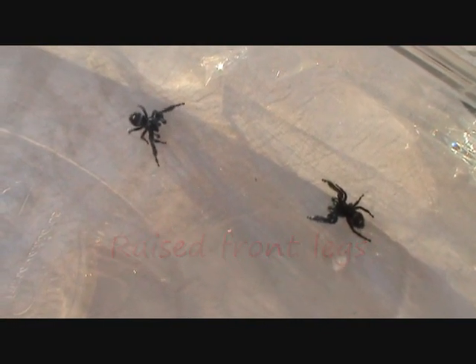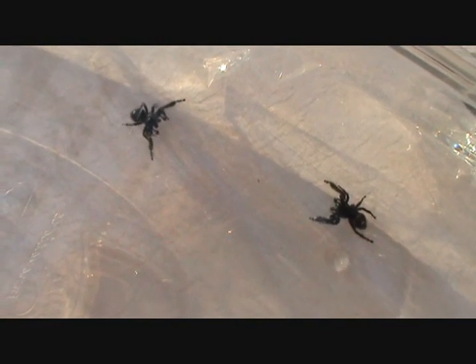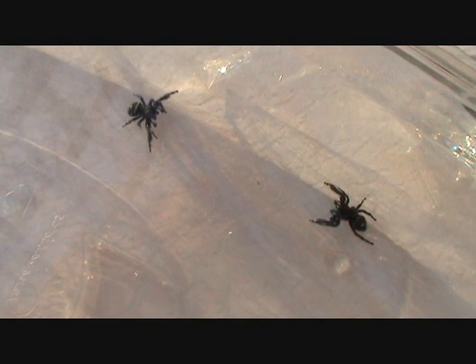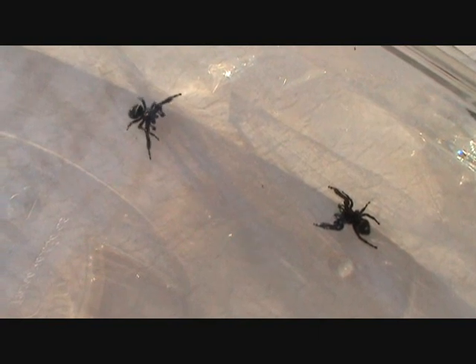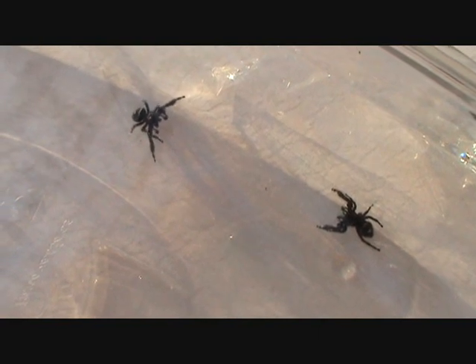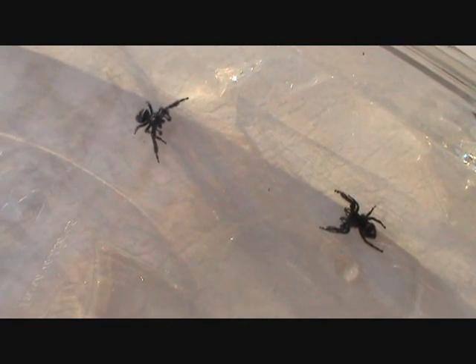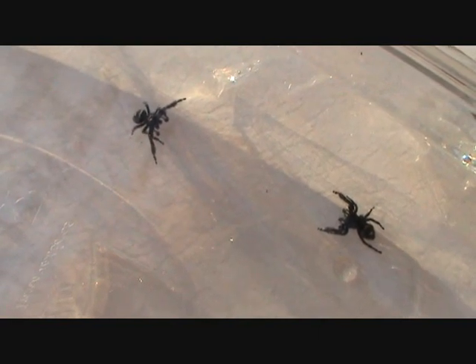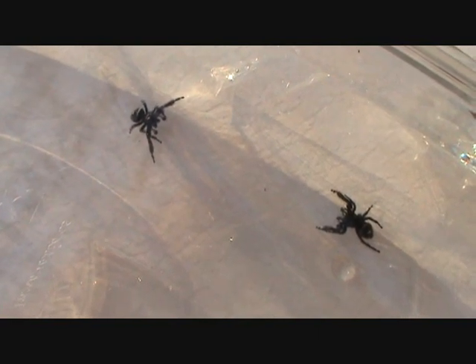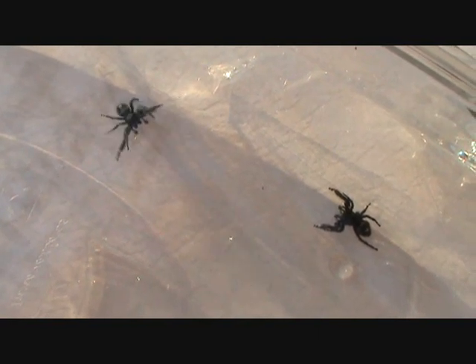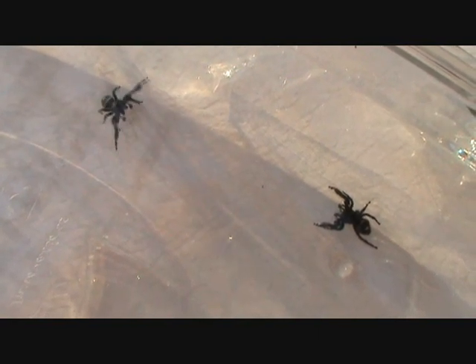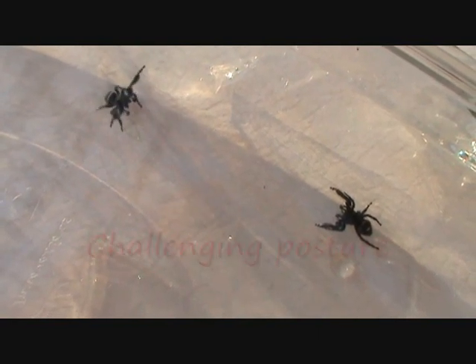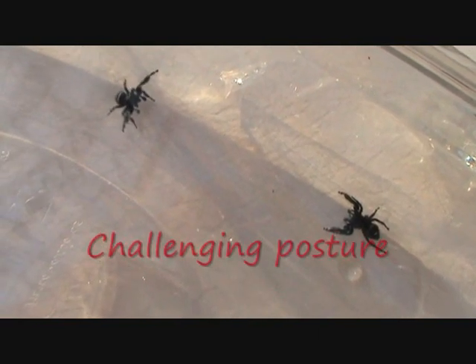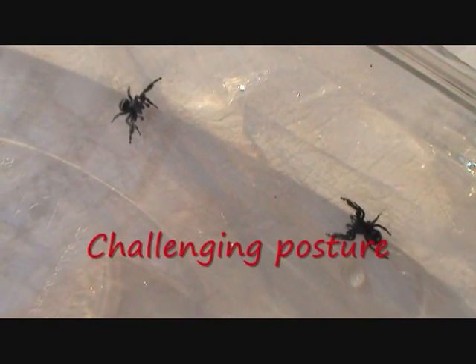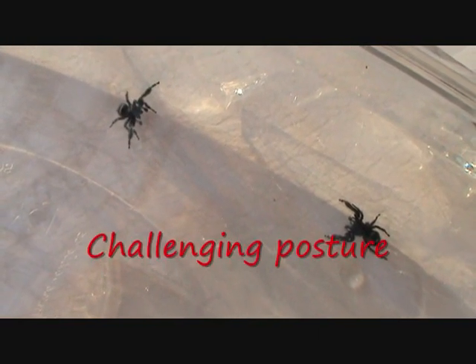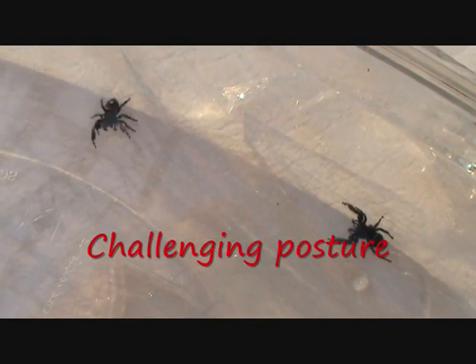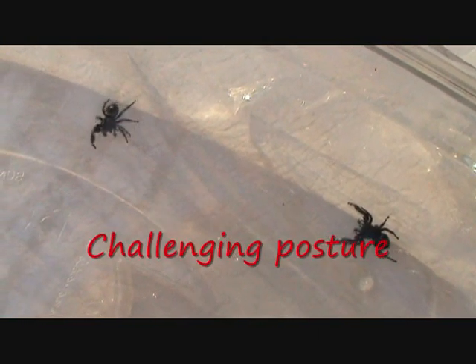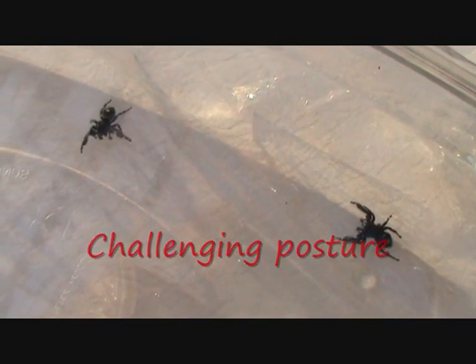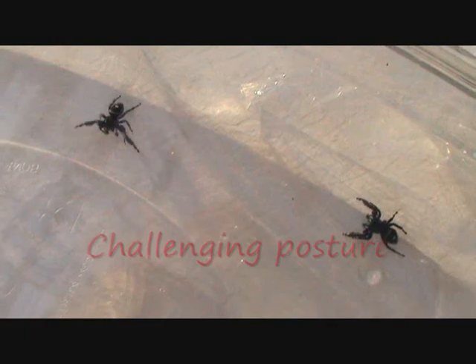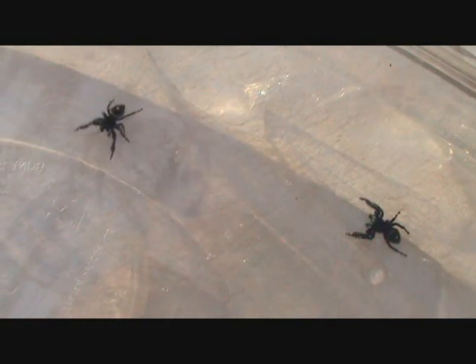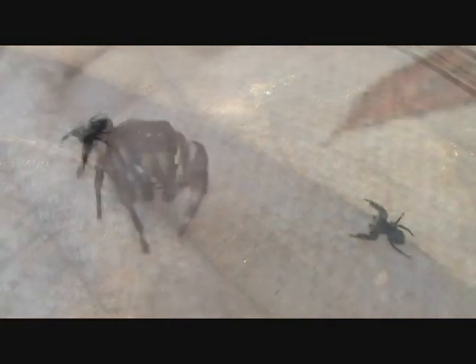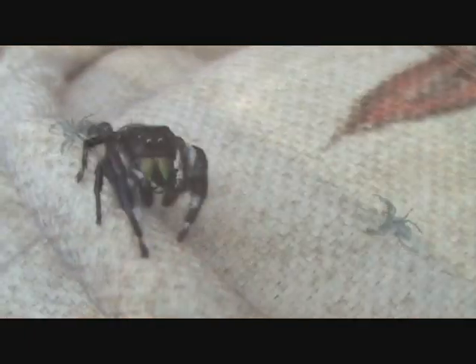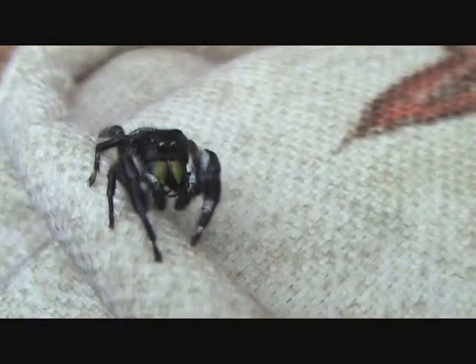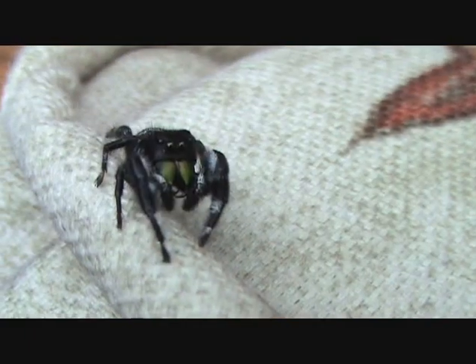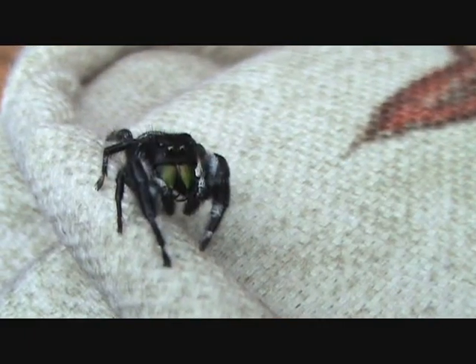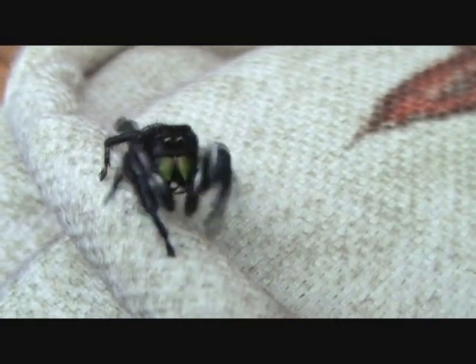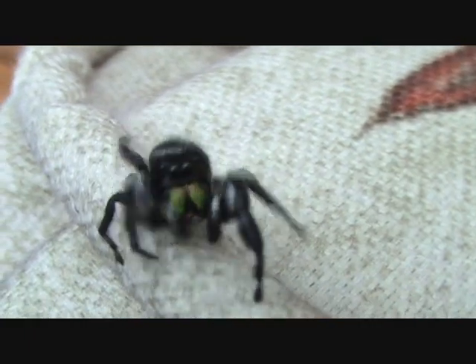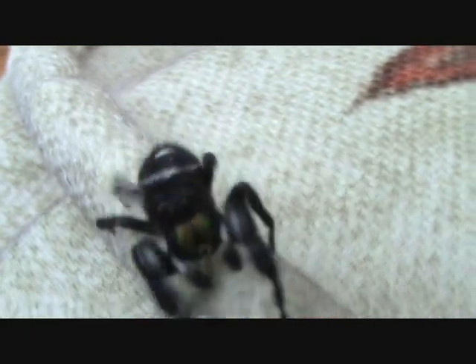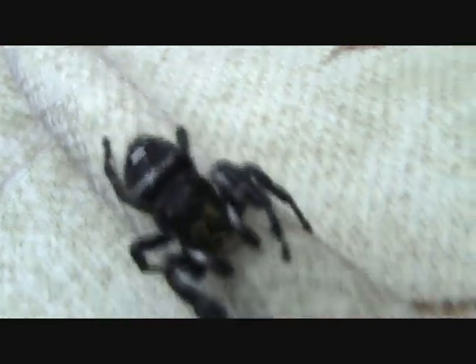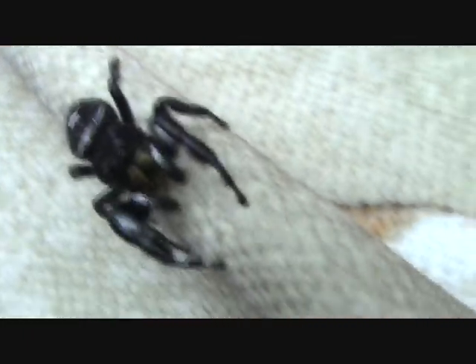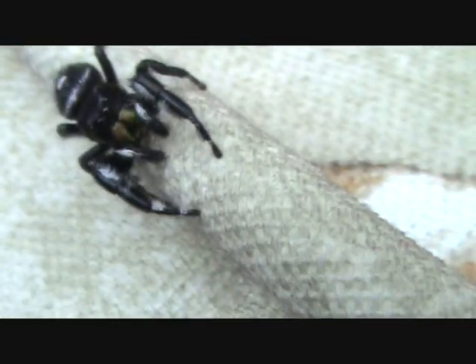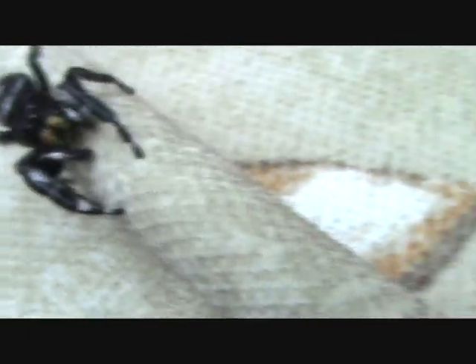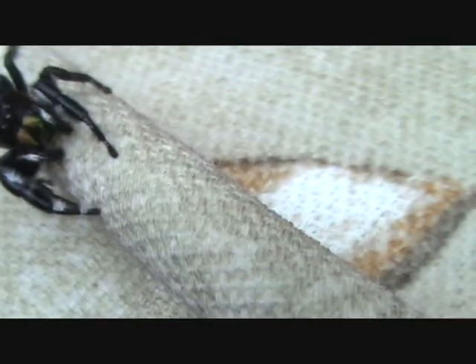What we're looking at here is the bold or daring jumping spiders. Notice how they raise those front legs to confront each other. This is a confrontational stance for sparring.